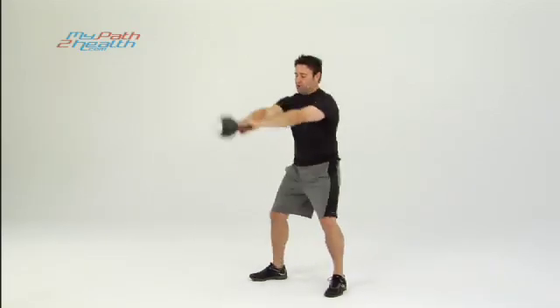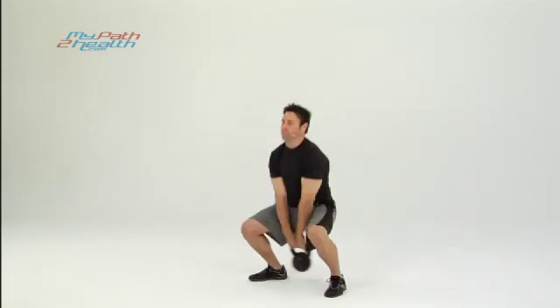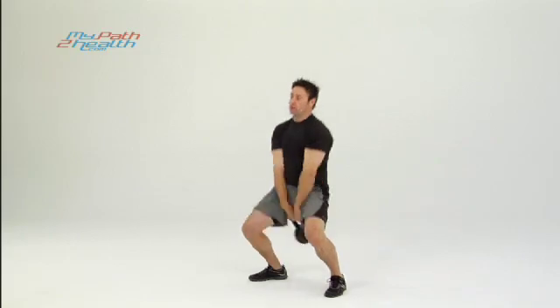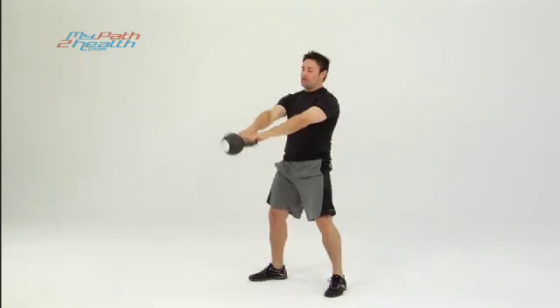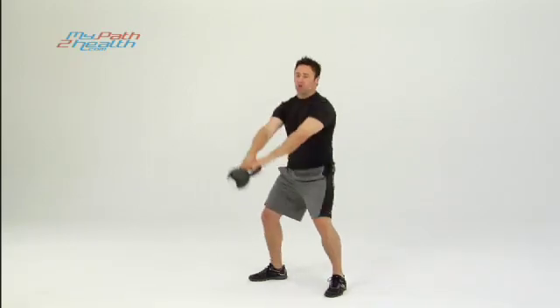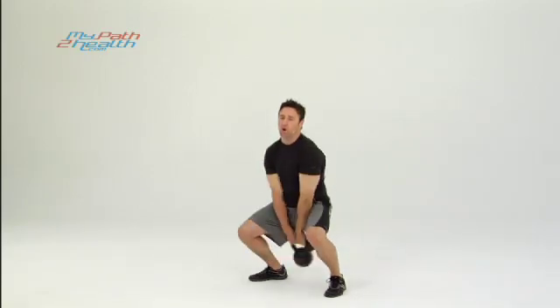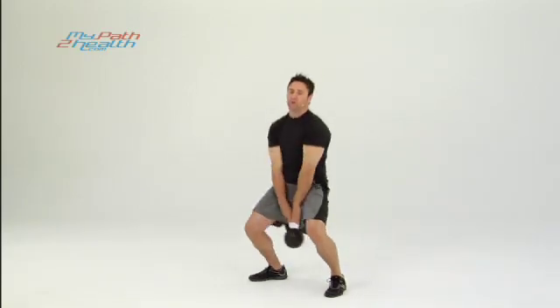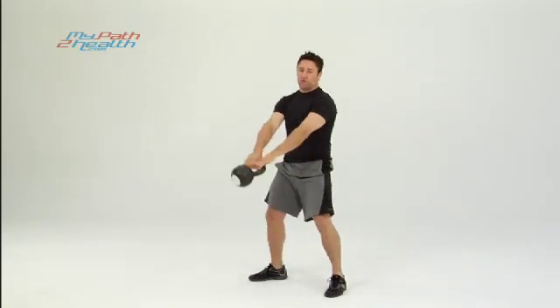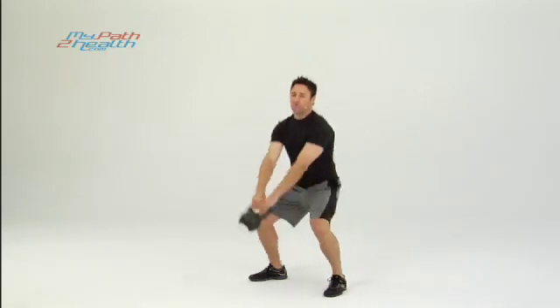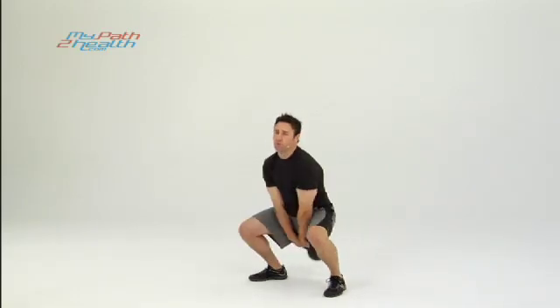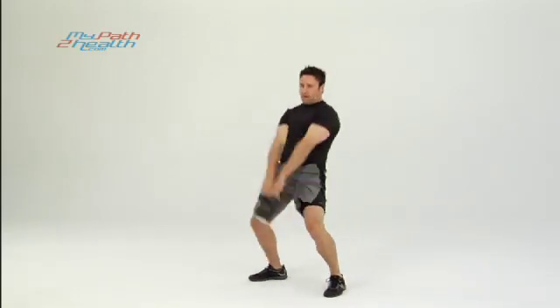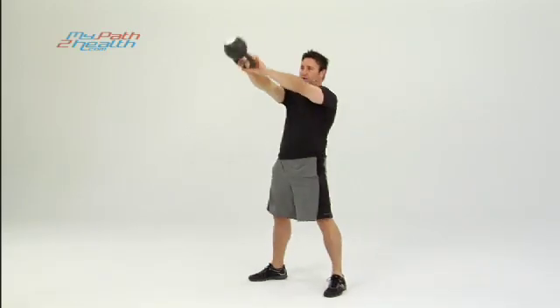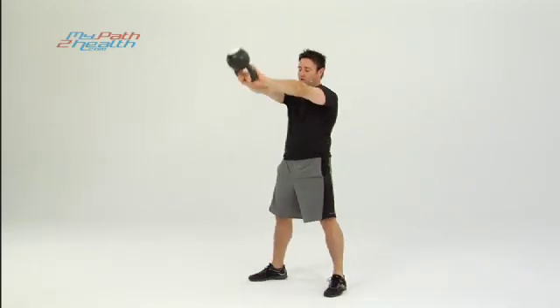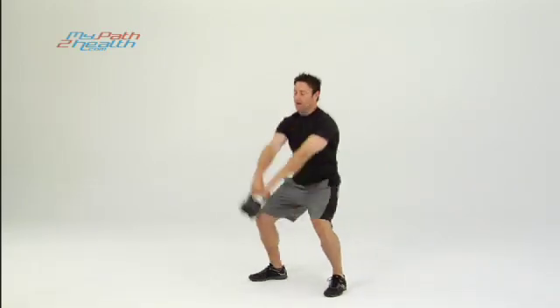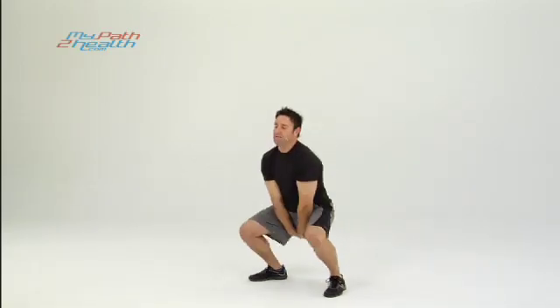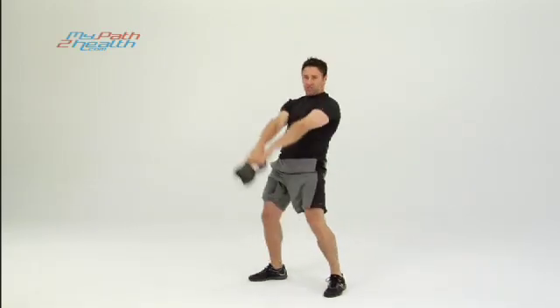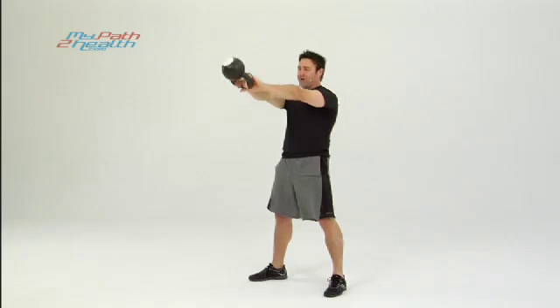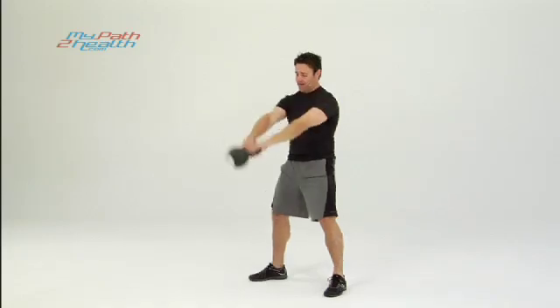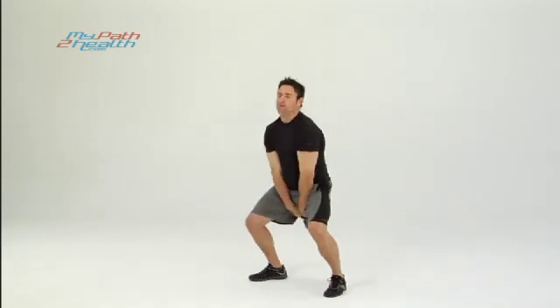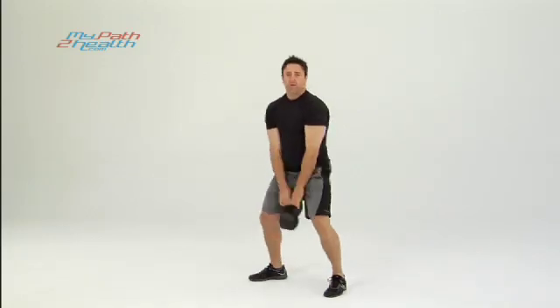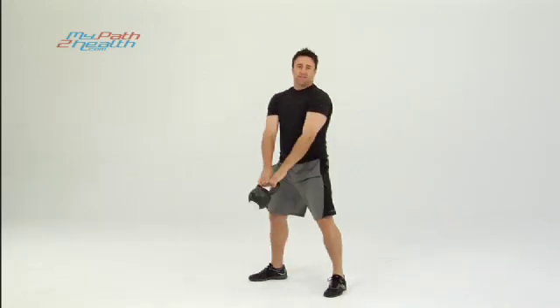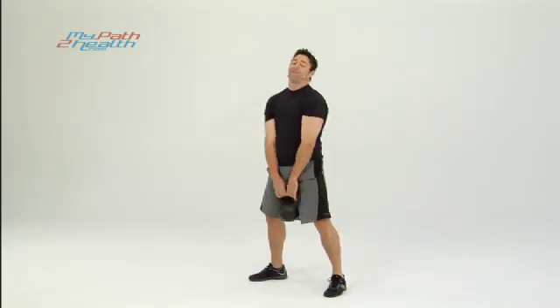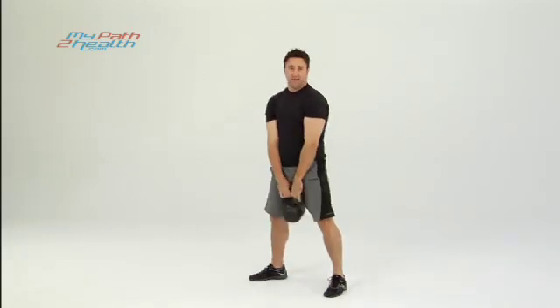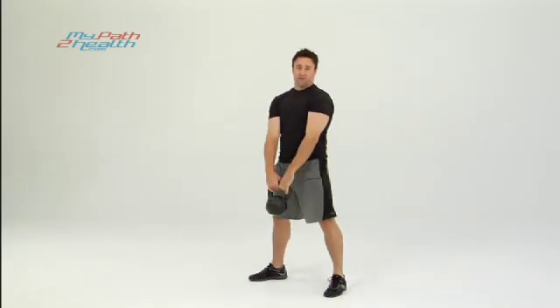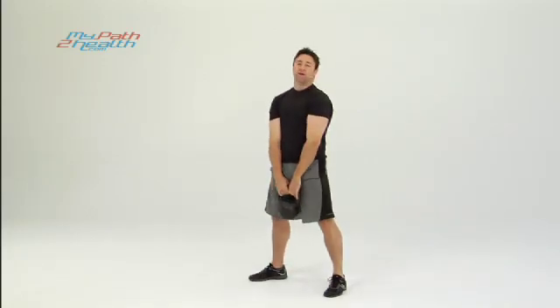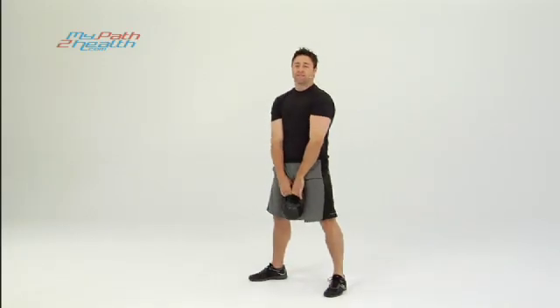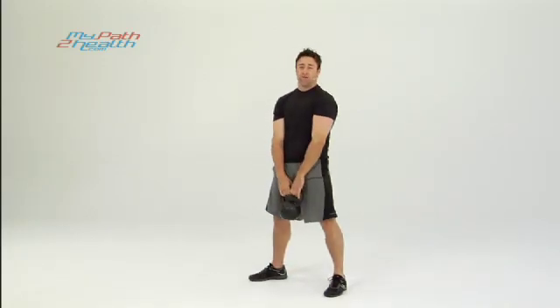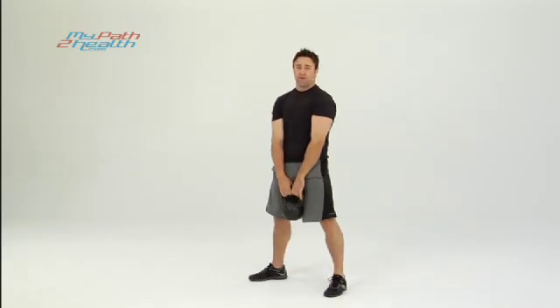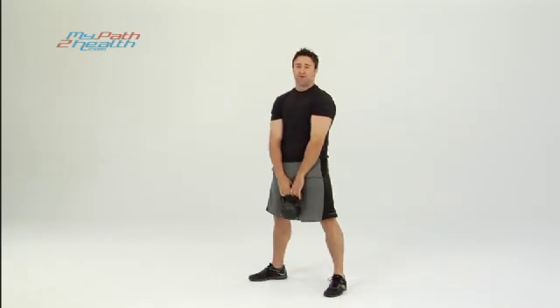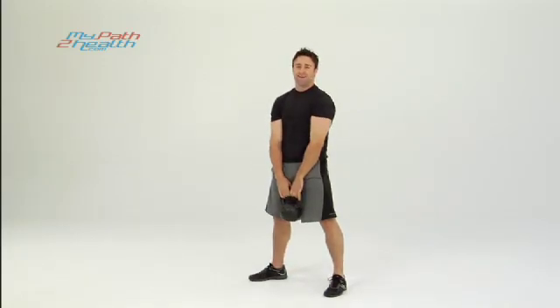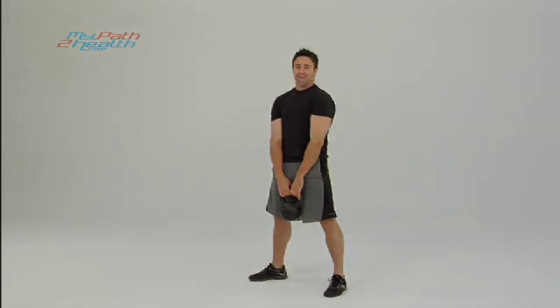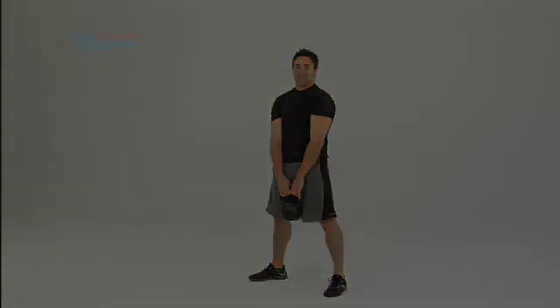Straight up, straight back down. You can go lower if you need to; if you really want to get it up there you can go higher. I suggest shoulder height — it does everything you need it to do. This is the two-hand kettlebell swing. We'll see you in the next one.